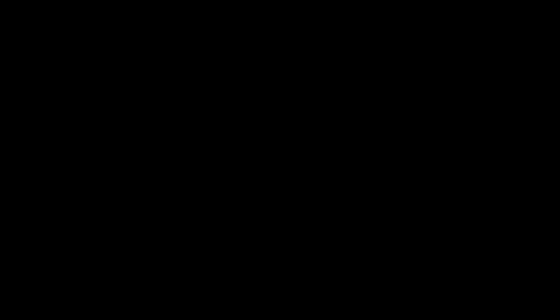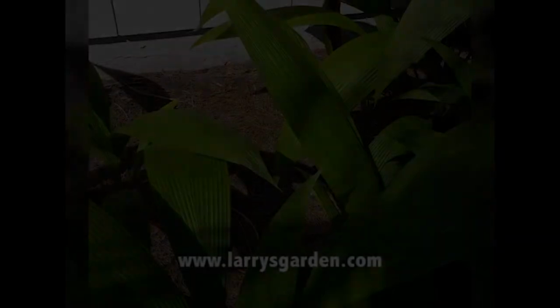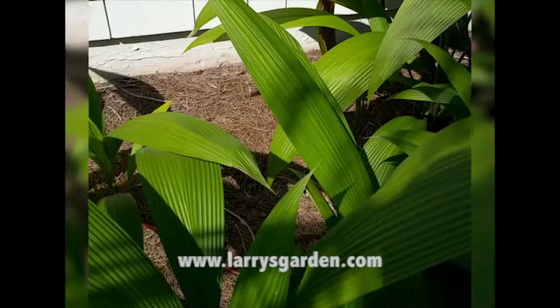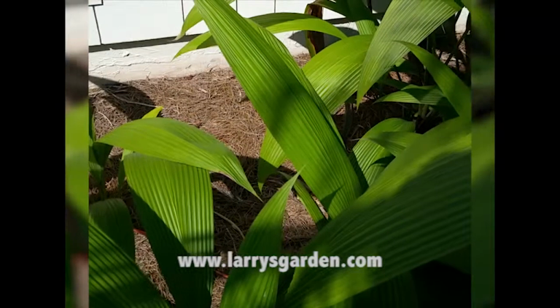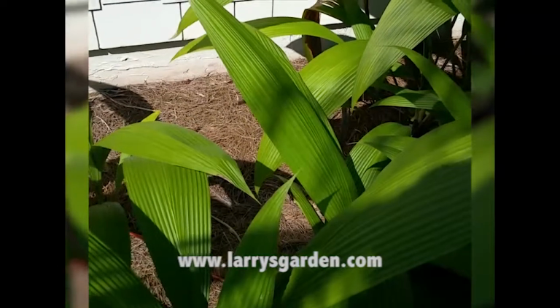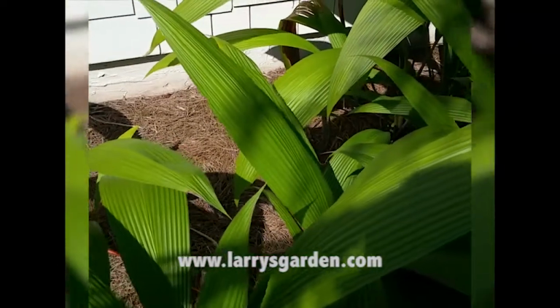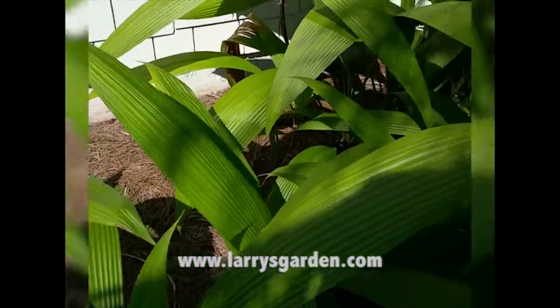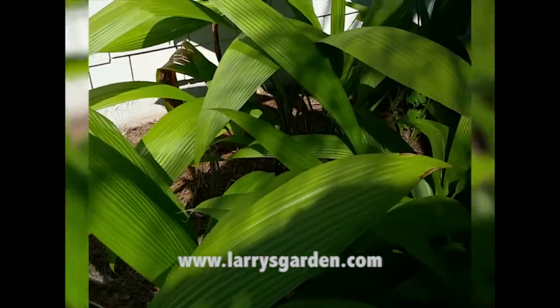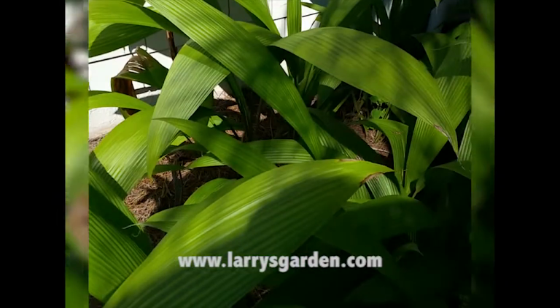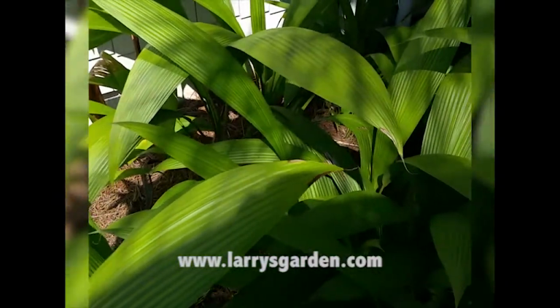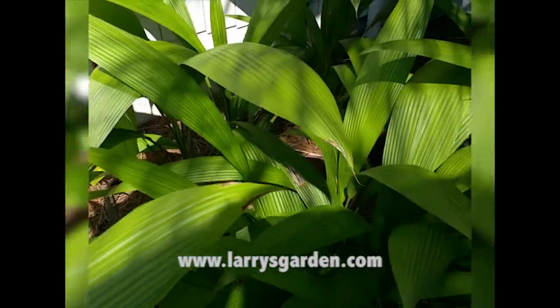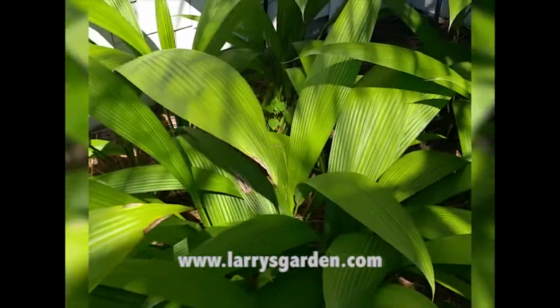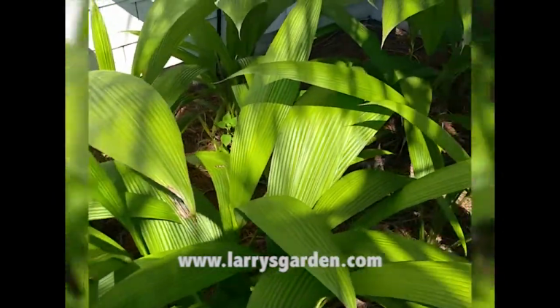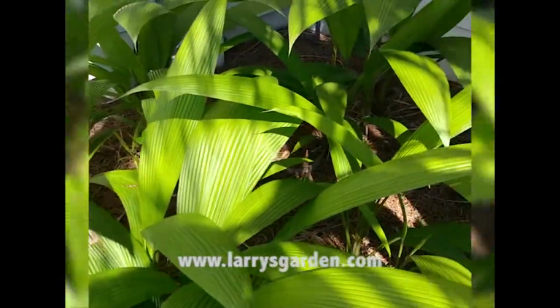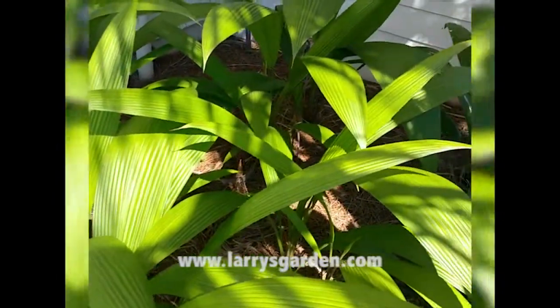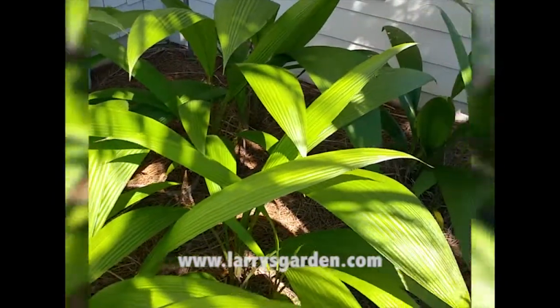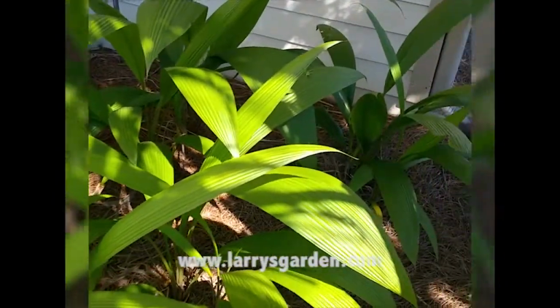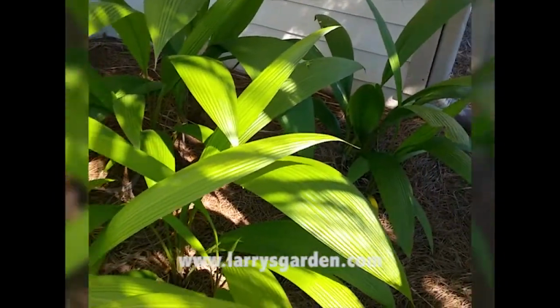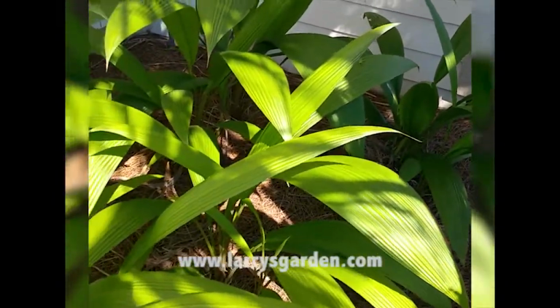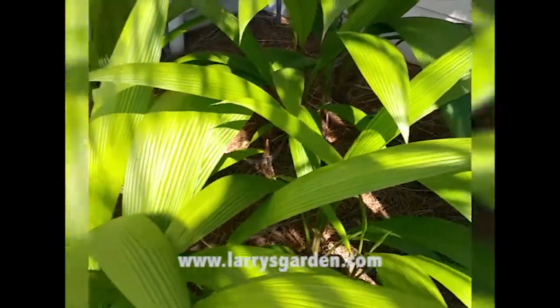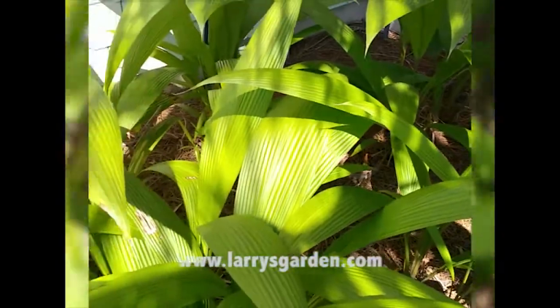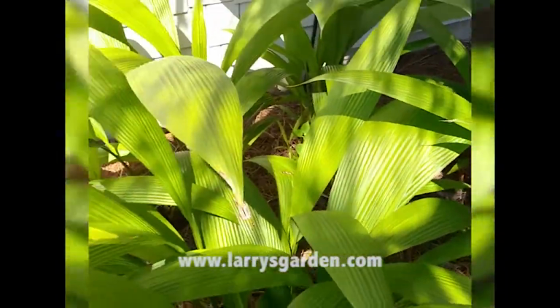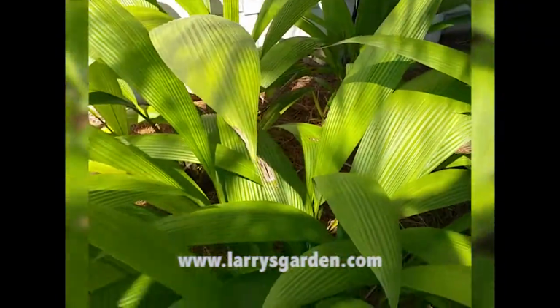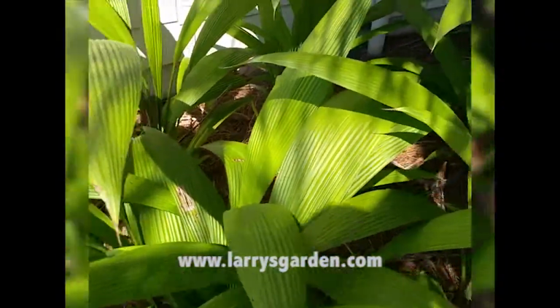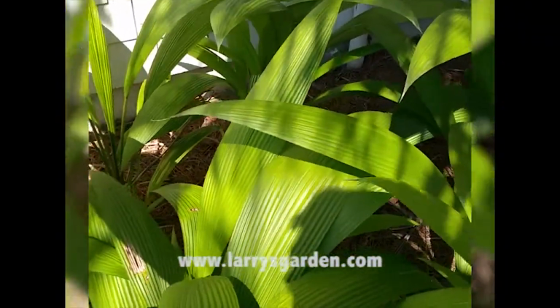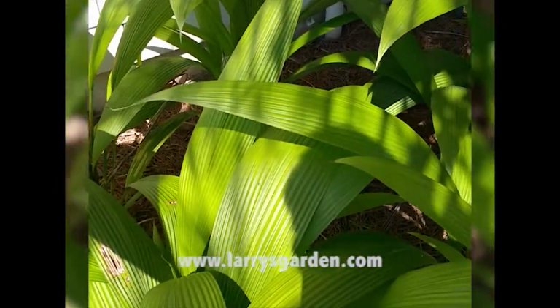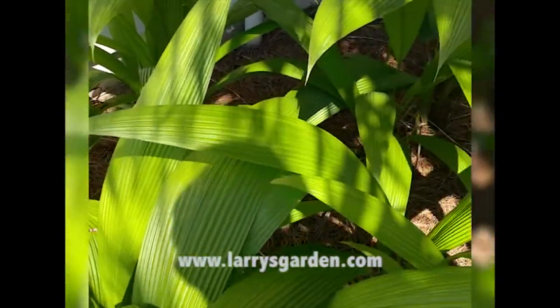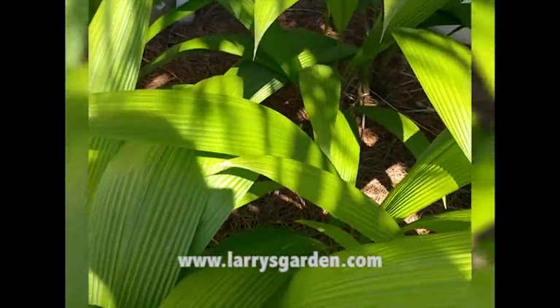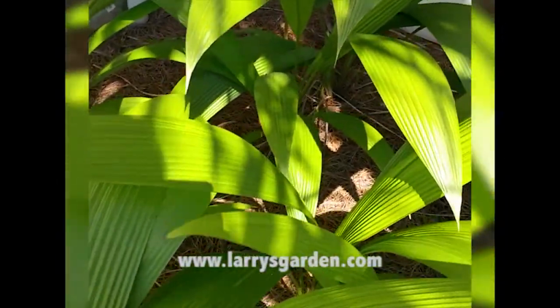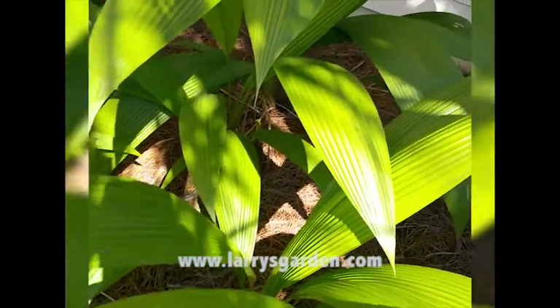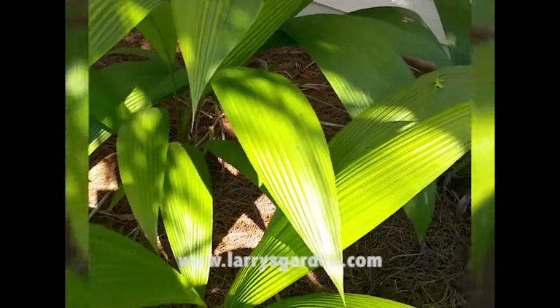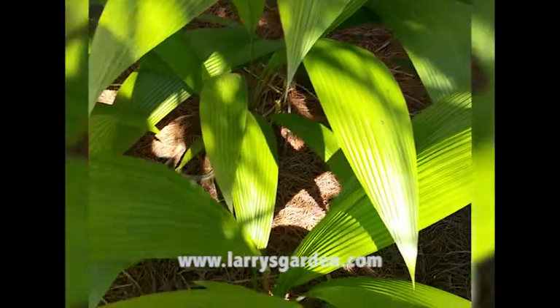Here I am at a landscape that's about a year old and the palm grass here is just starting to get established. It's cold tolerant. If you love that tropical look, you can see this actually gets nicer in the shade.